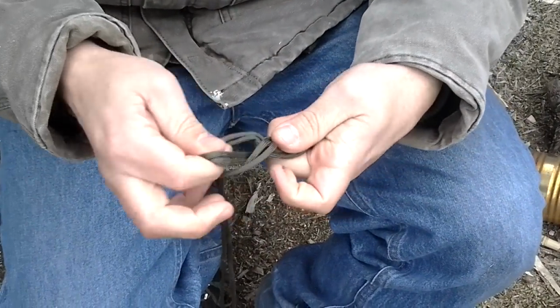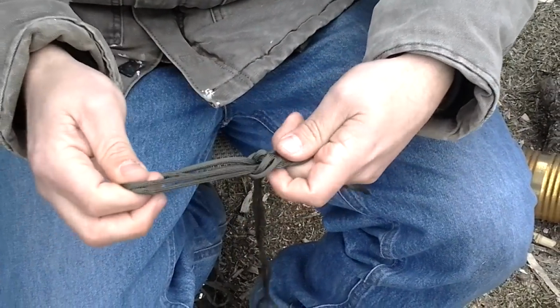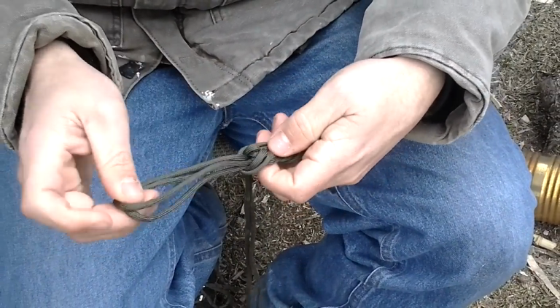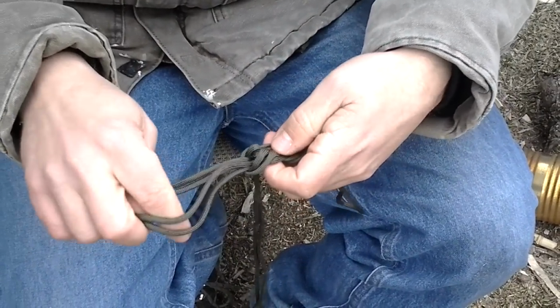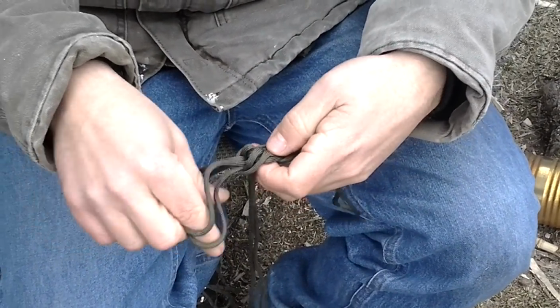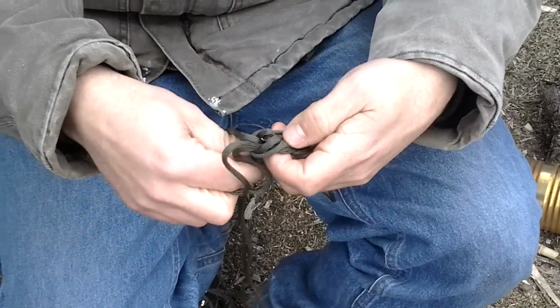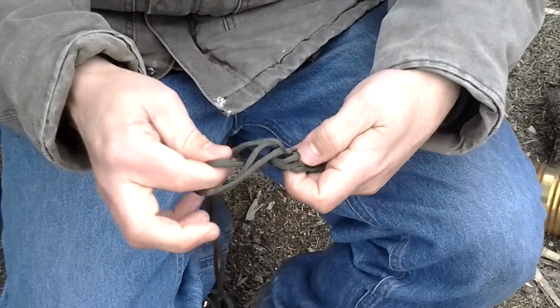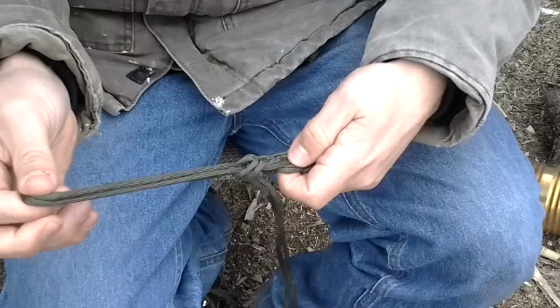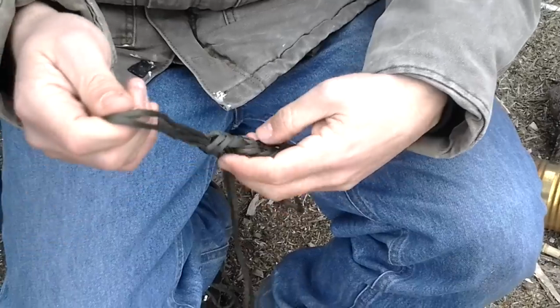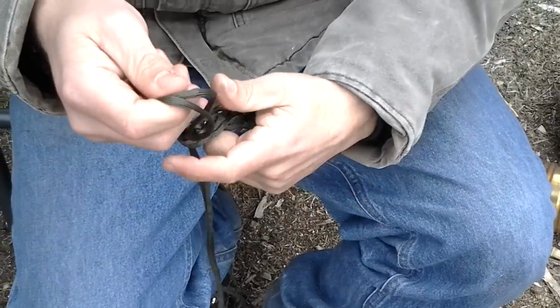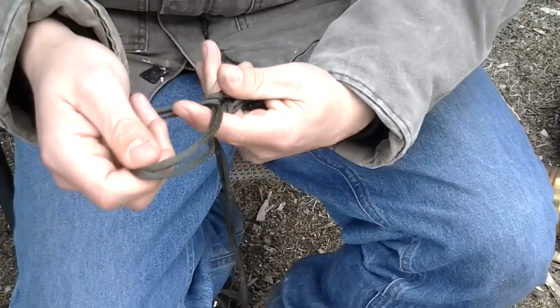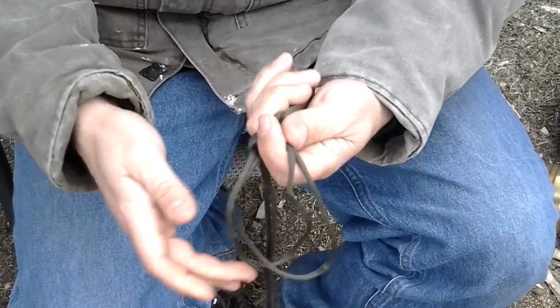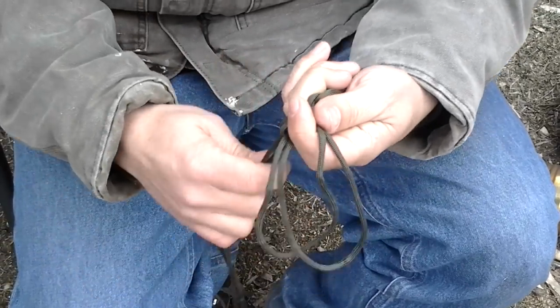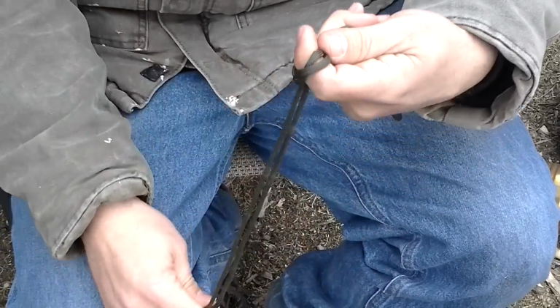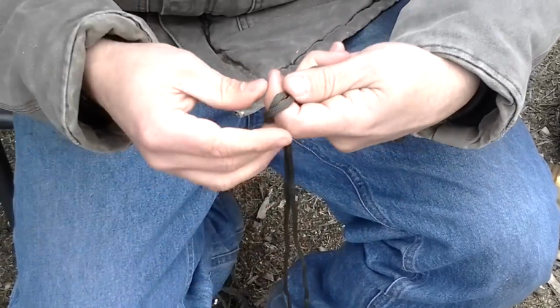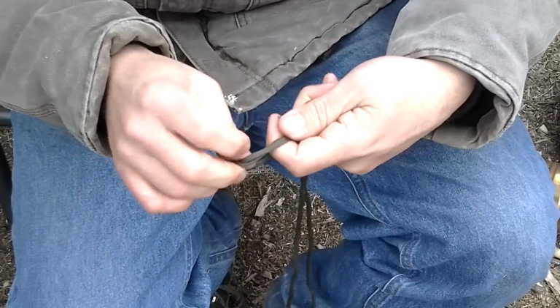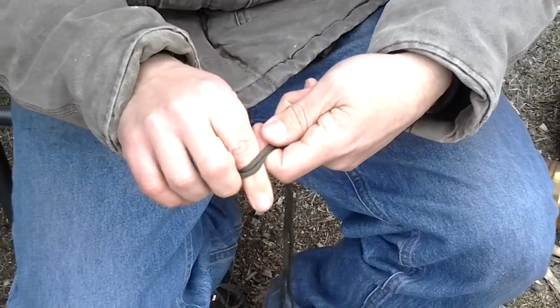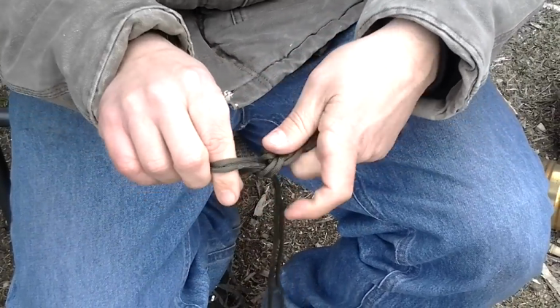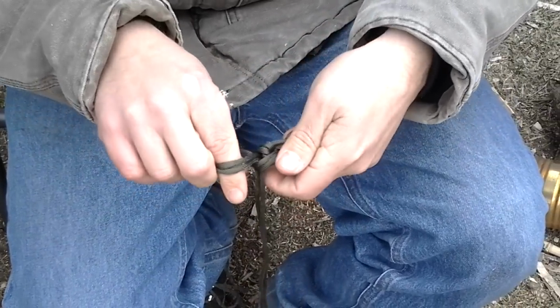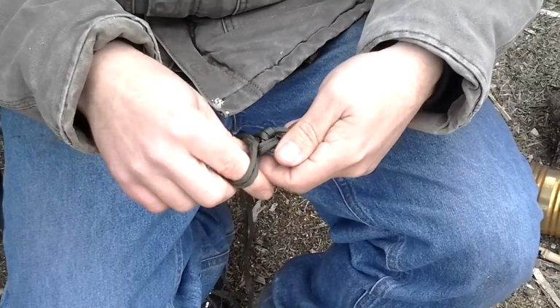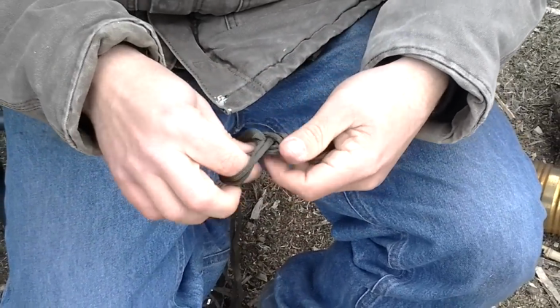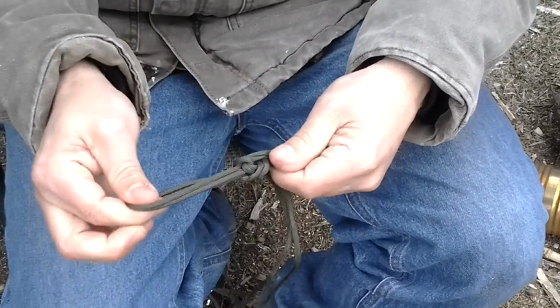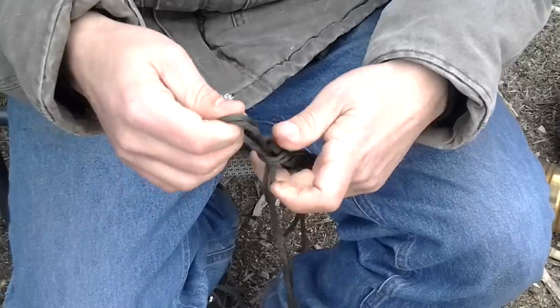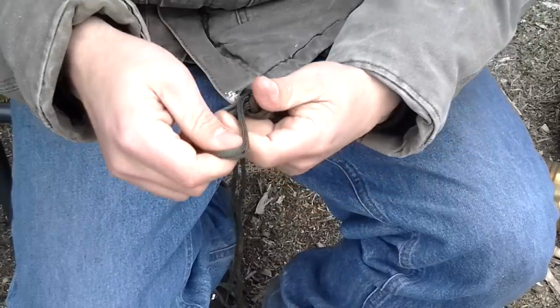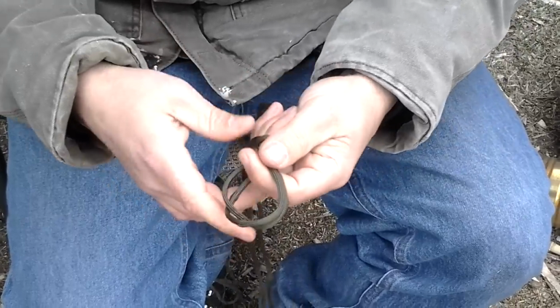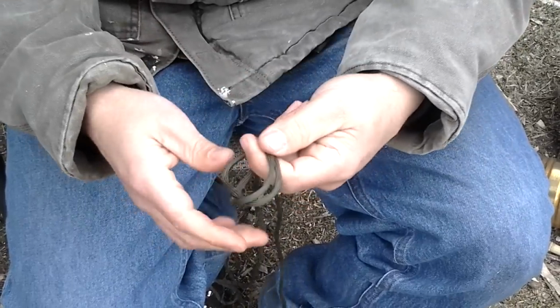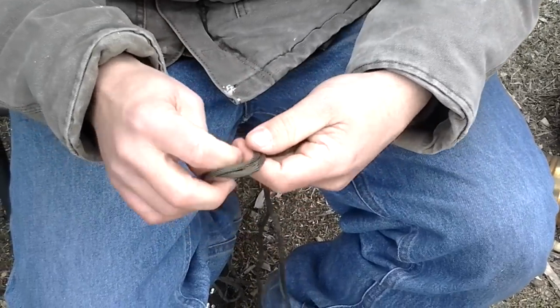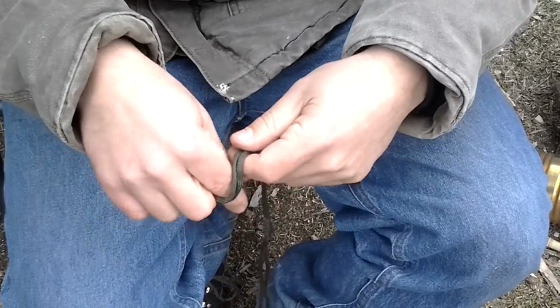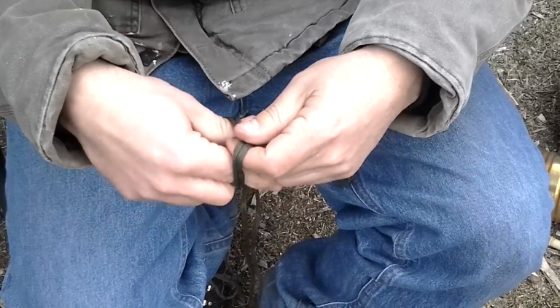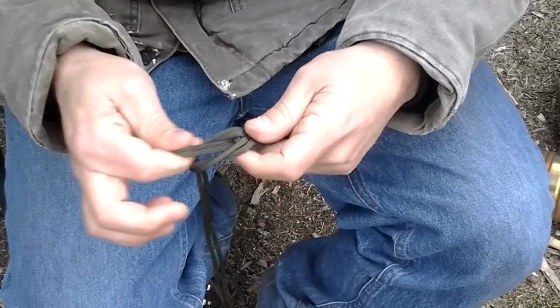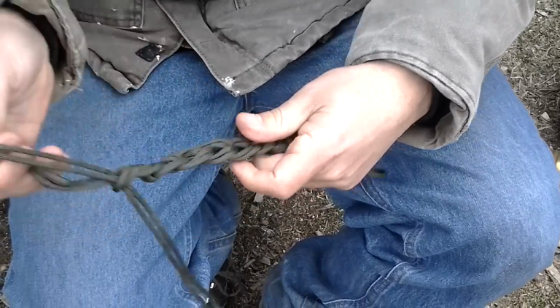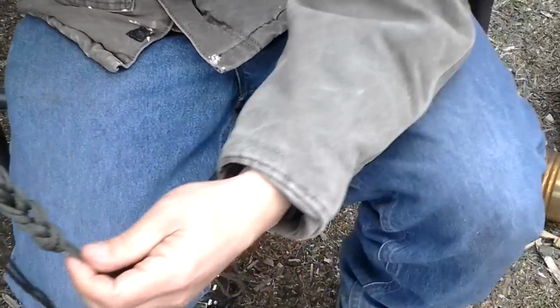Reach through, pull it through, let it go. Grab it, pull it through — and you'll see you're starting to get a nice, pretty neat-looking chain of rope.